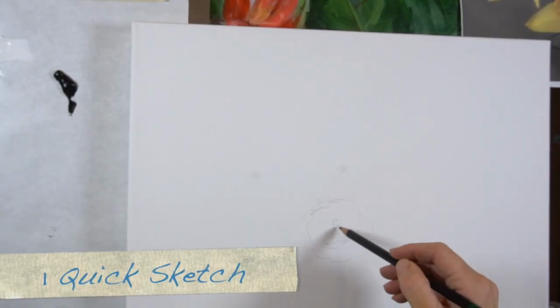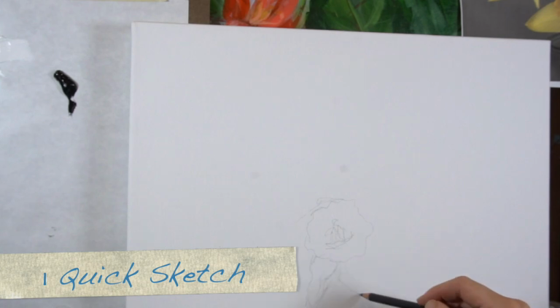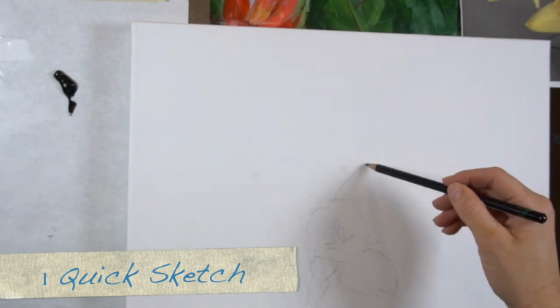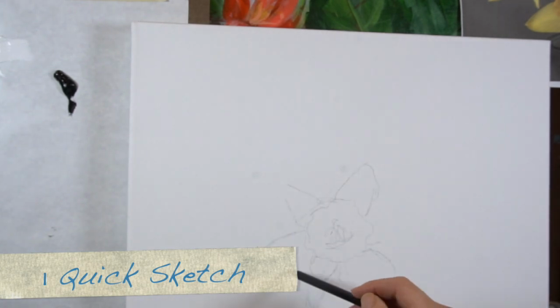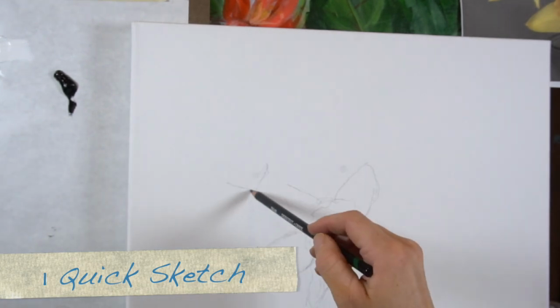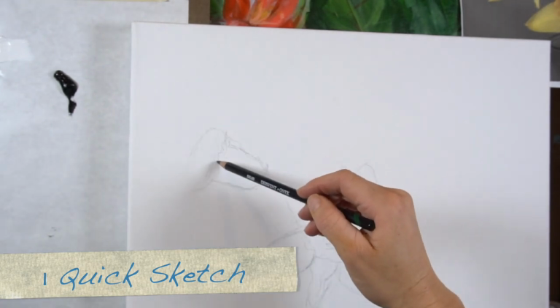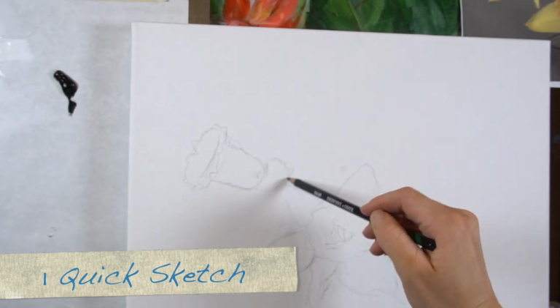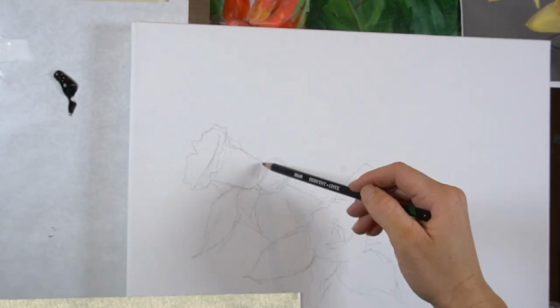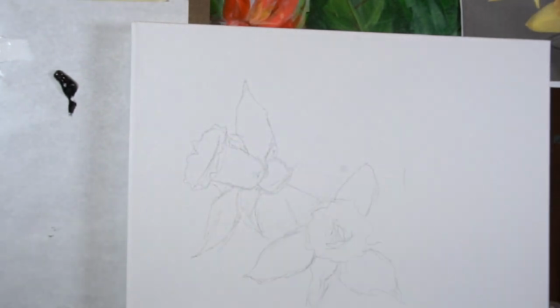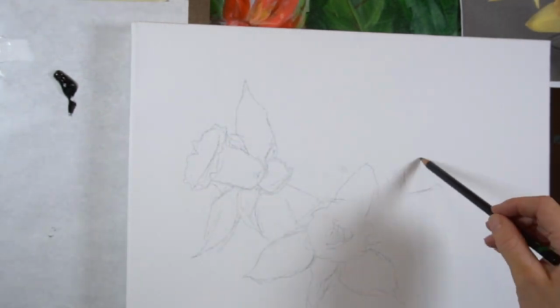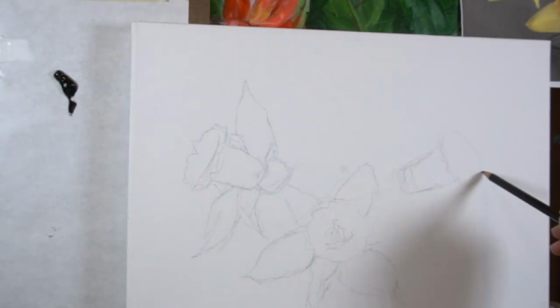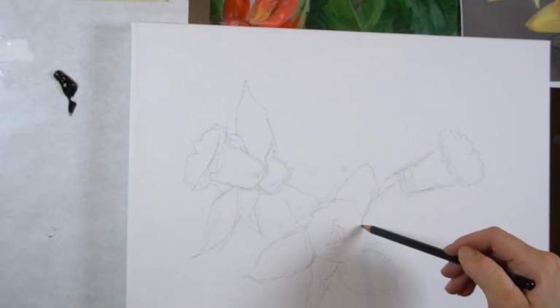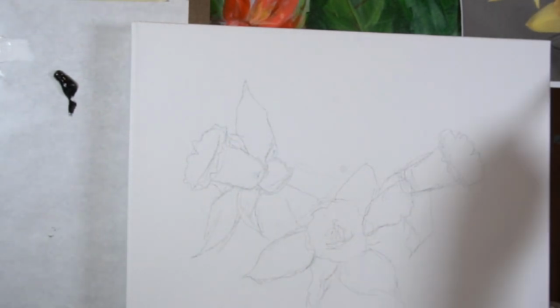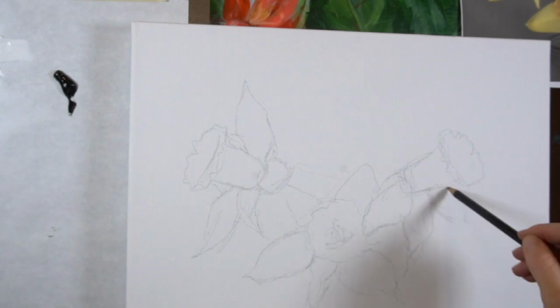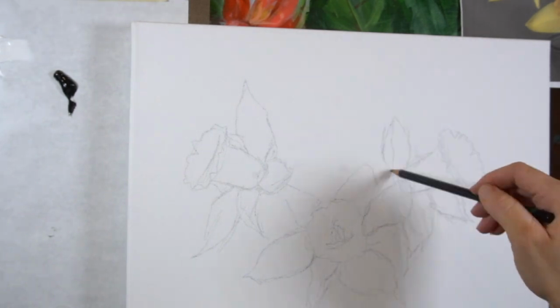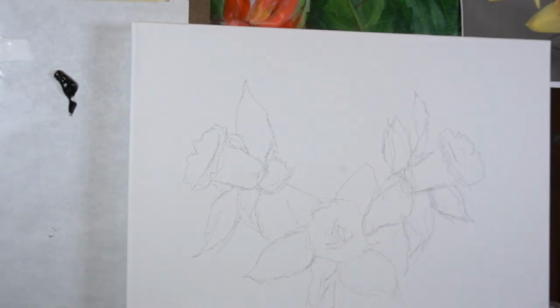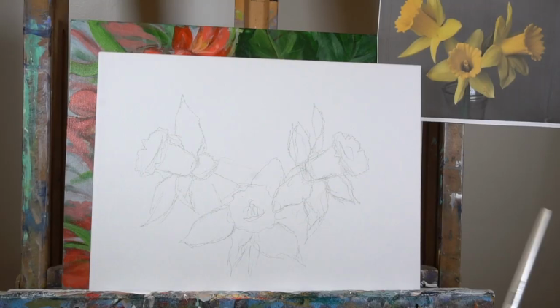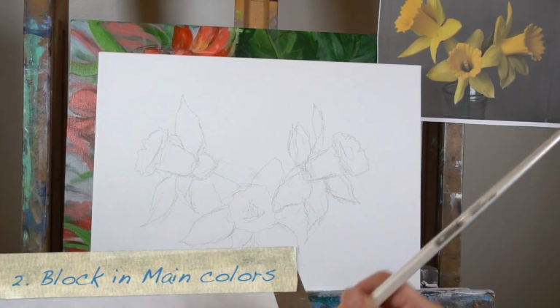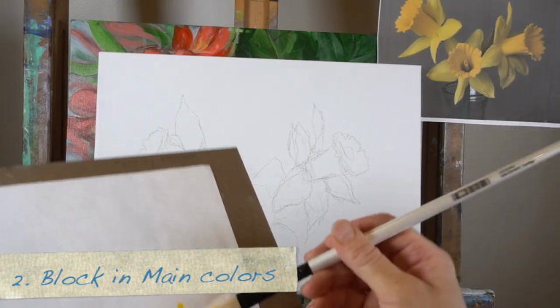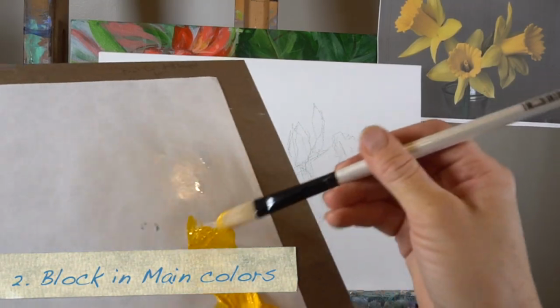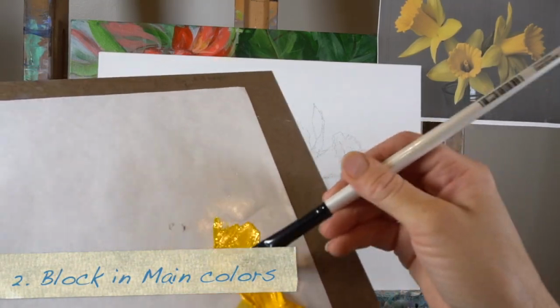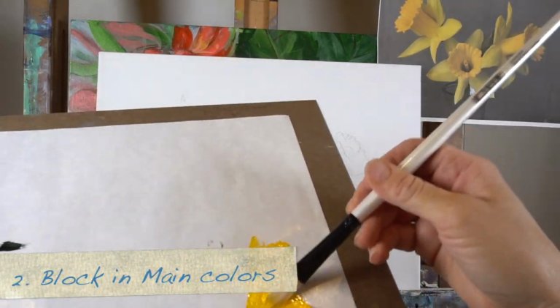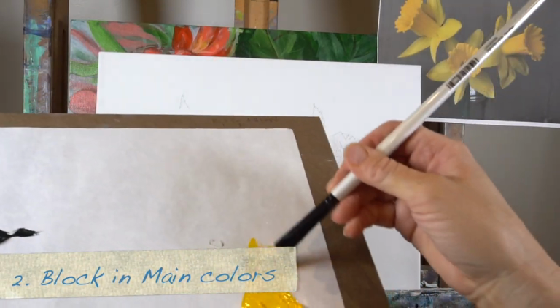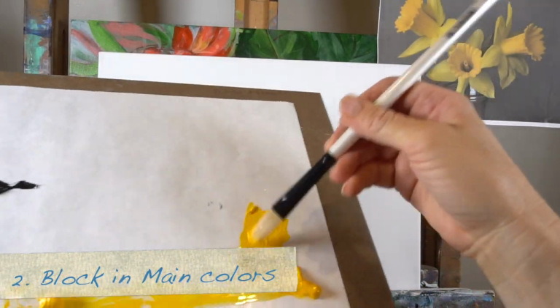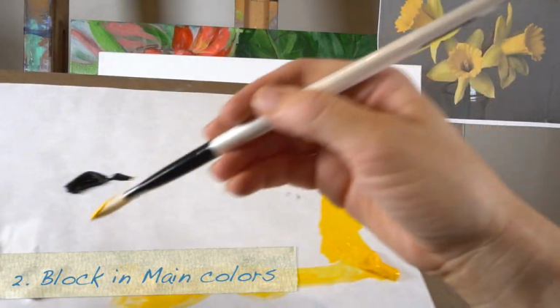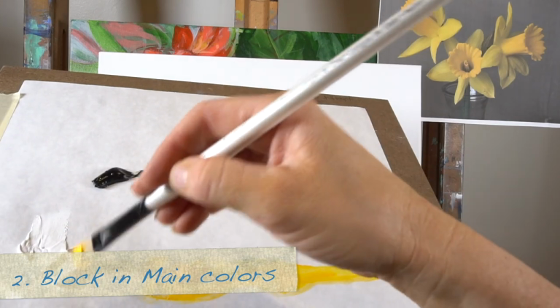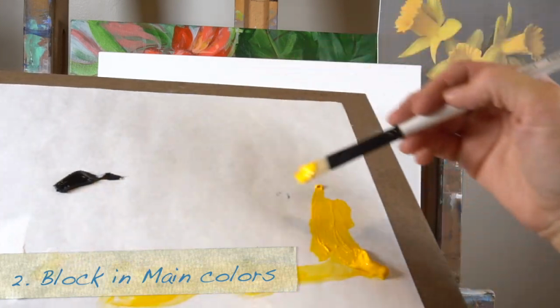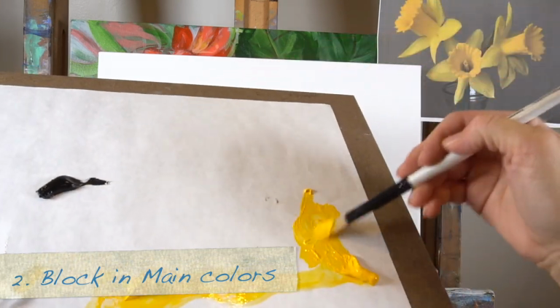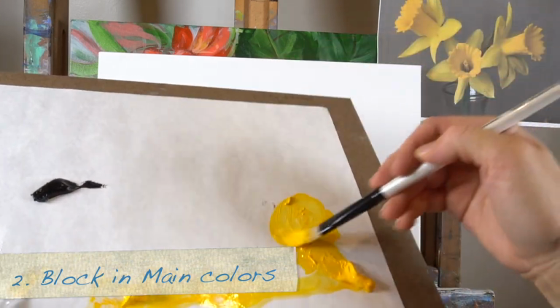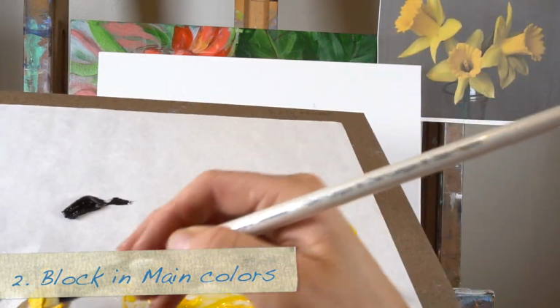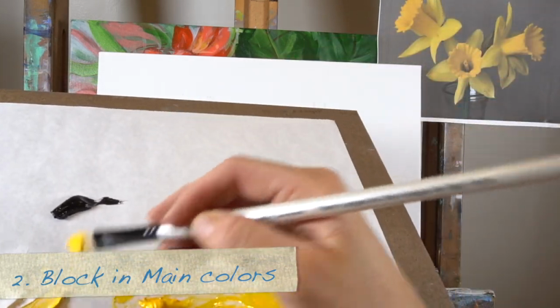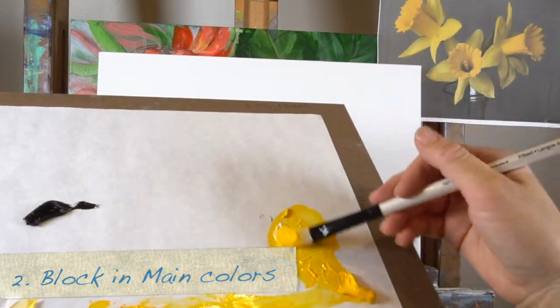The first step is your sketch. This is a really light sketch — it's really simple. Daffodils have a pretty simple shape, so just put it on light and loose. Try to make sure it's in the correct proportions.